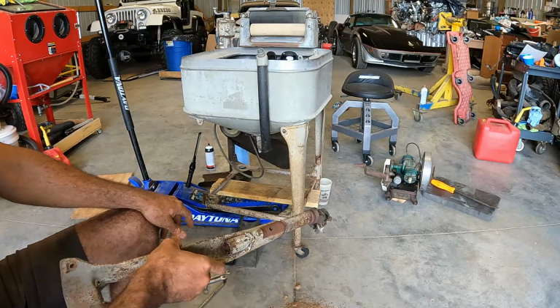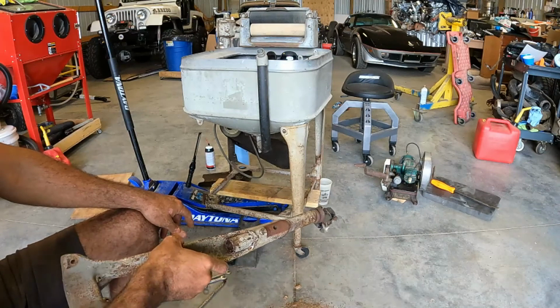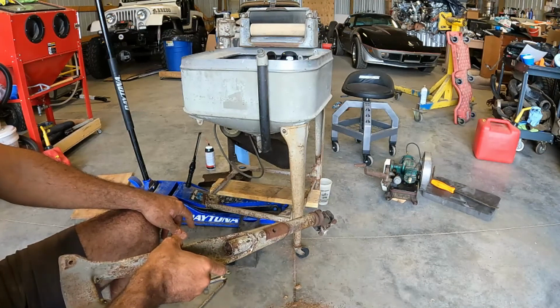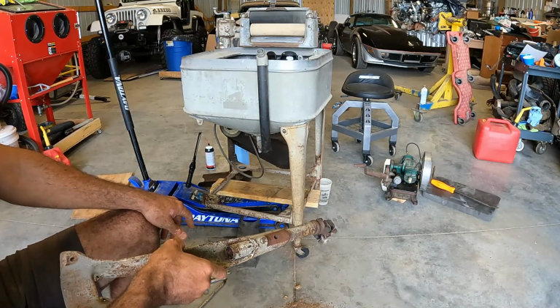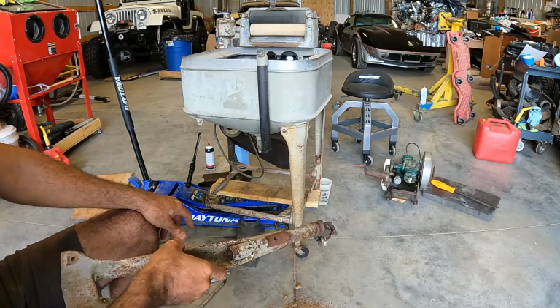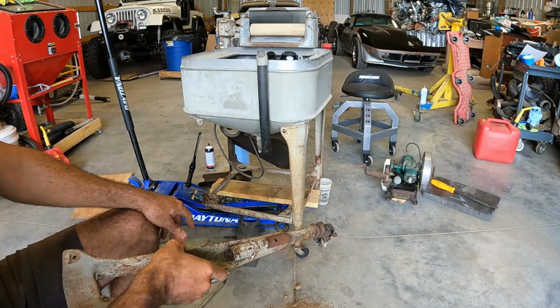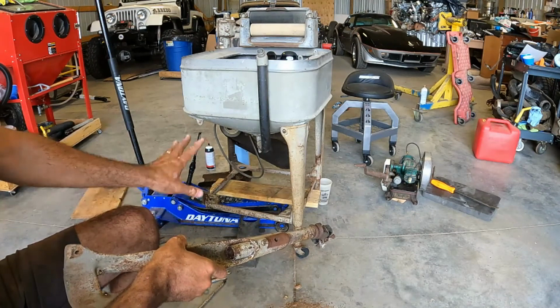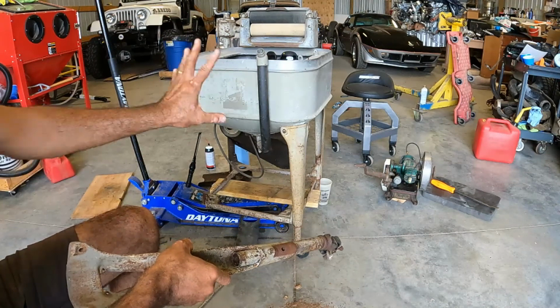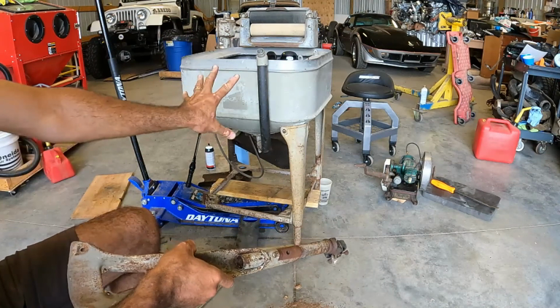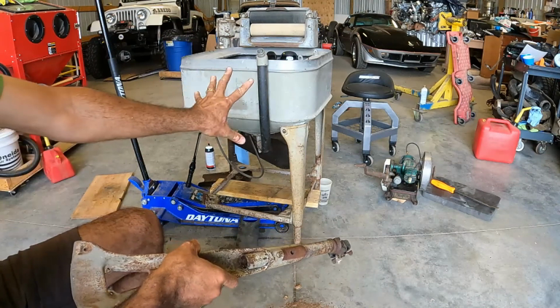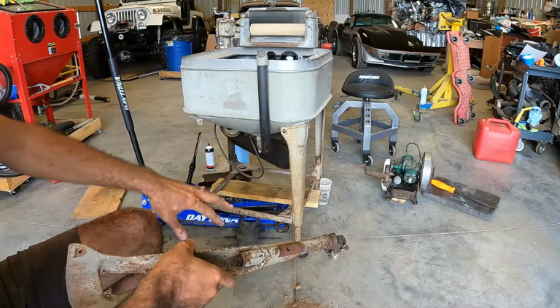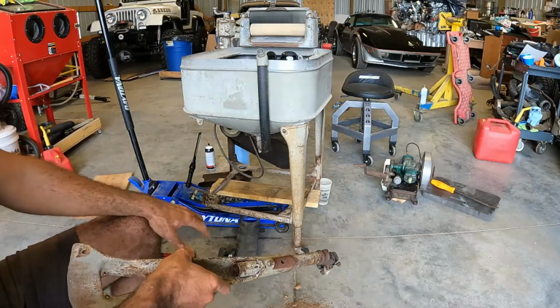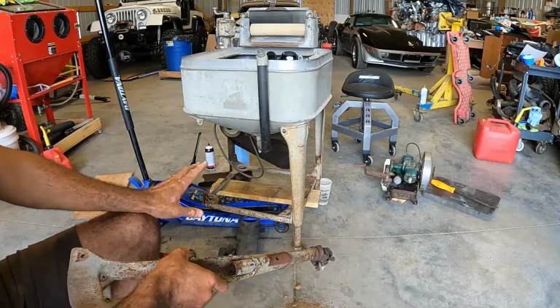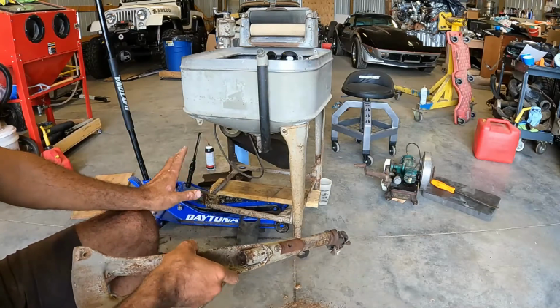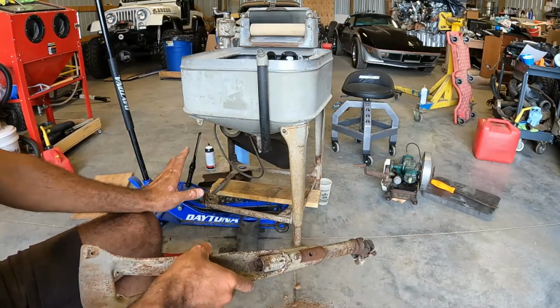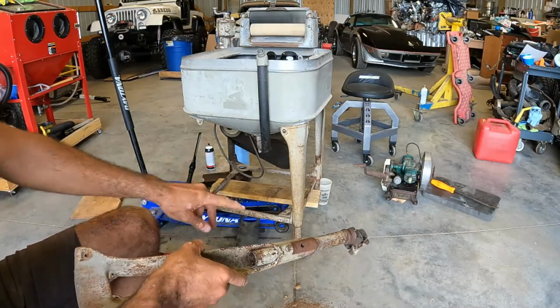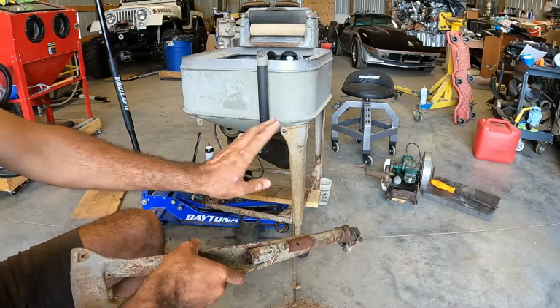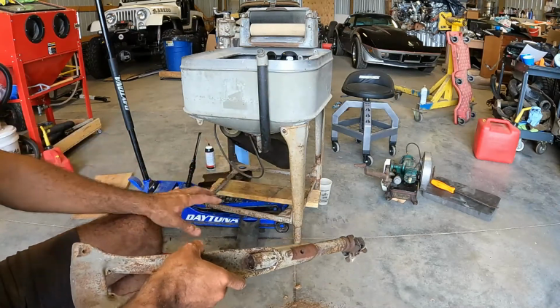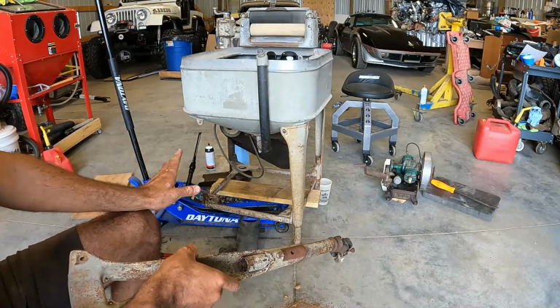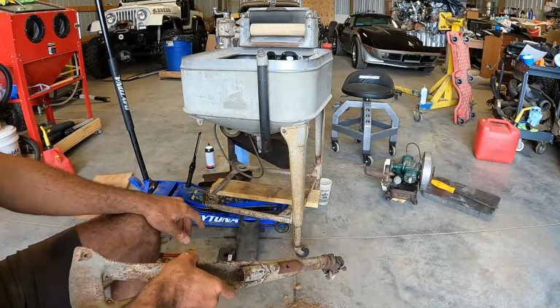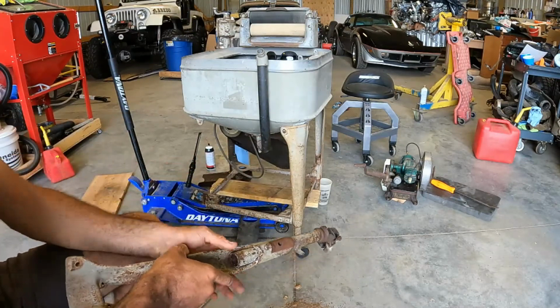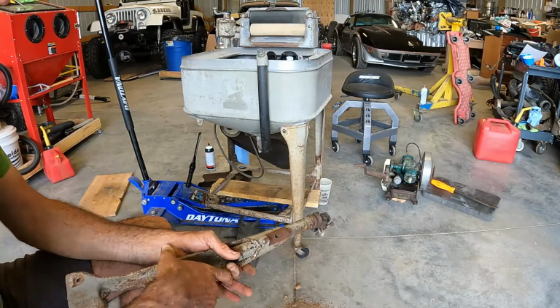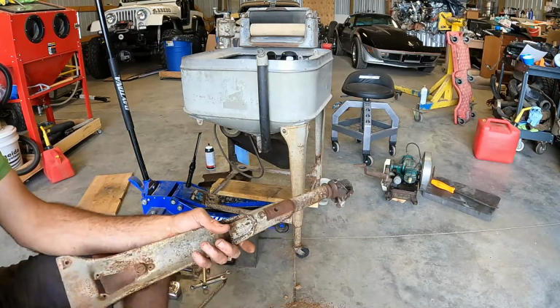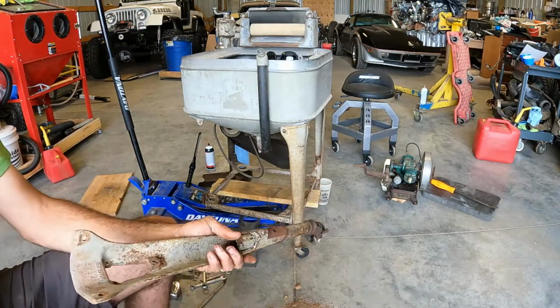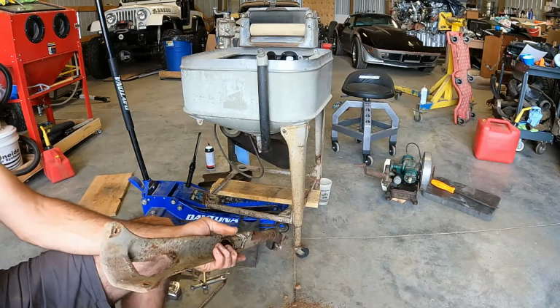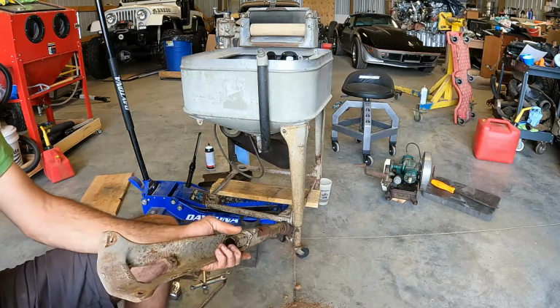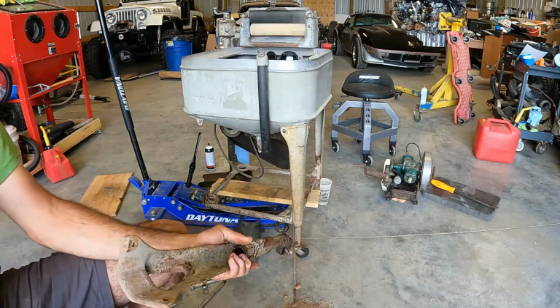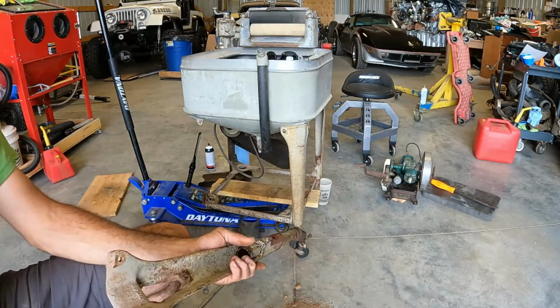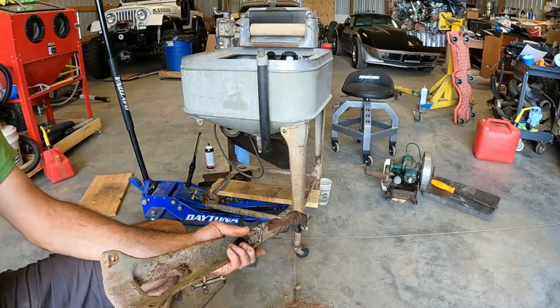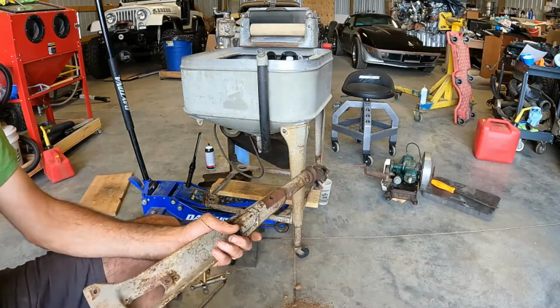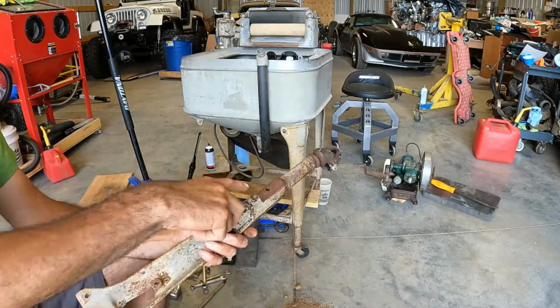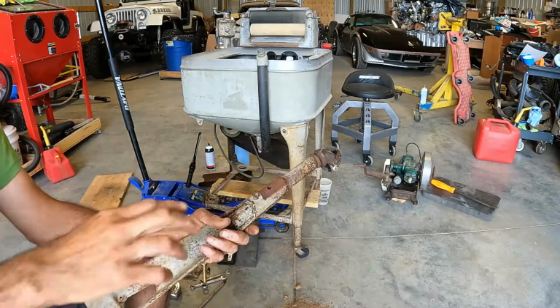Not a lot of investment here. We paid 20 bucks for this, so it's going to be okay if we drill and tap some holes. It's not a priceless antique. So let's go get this one drilled and we'll go from there.